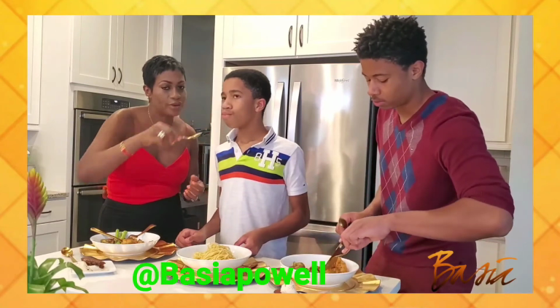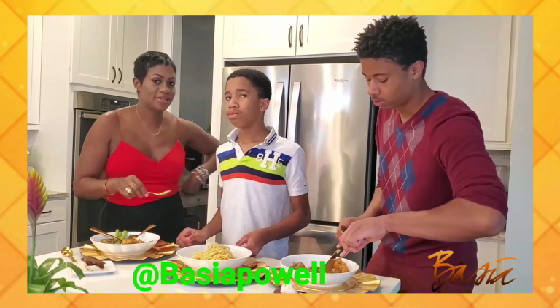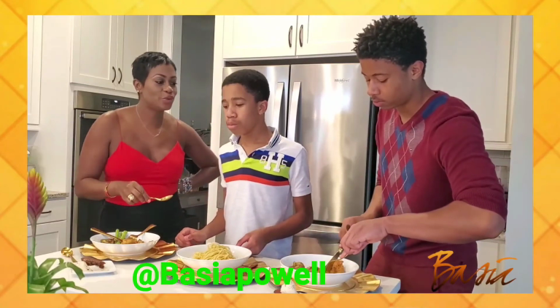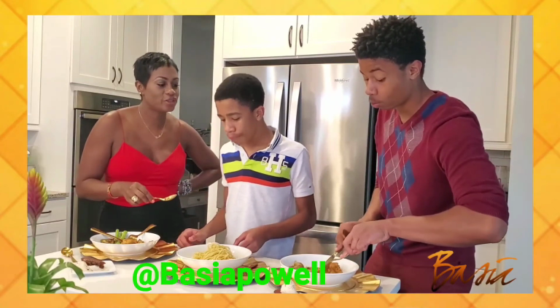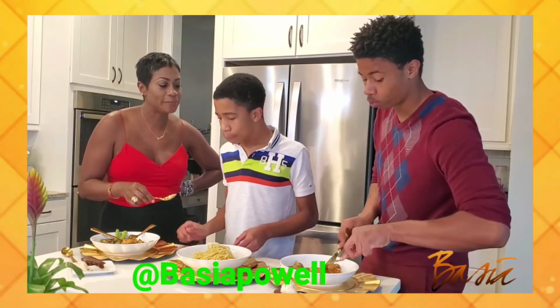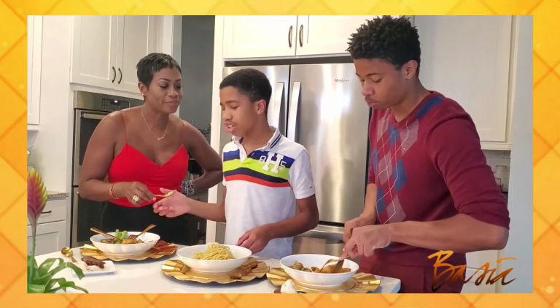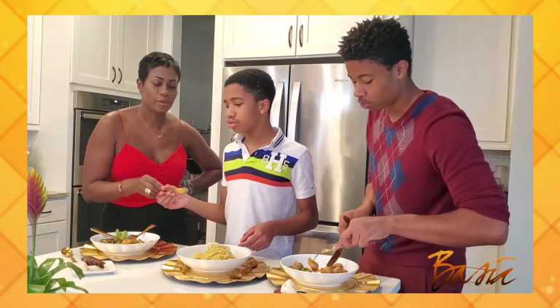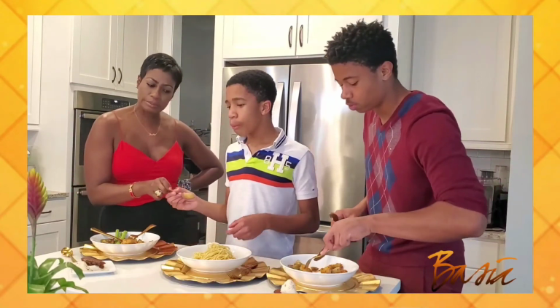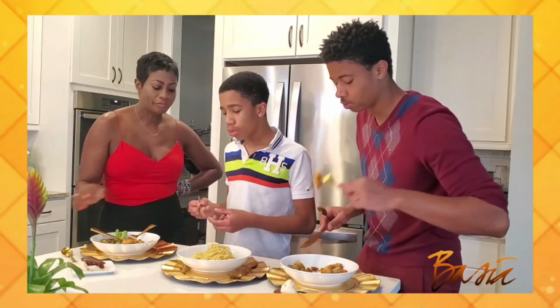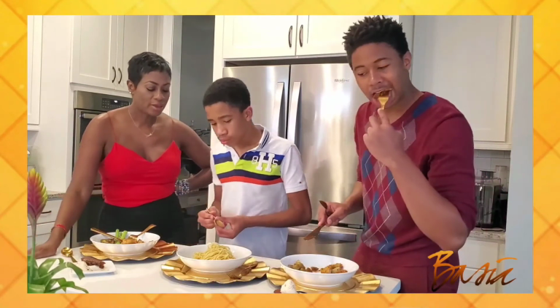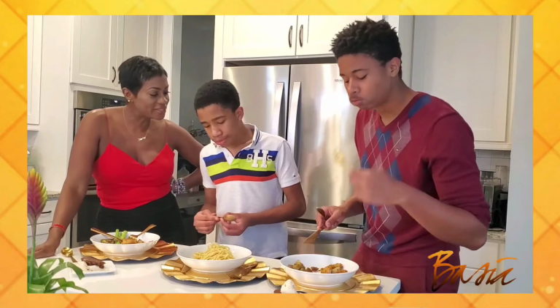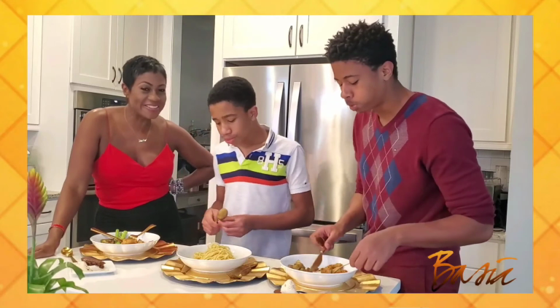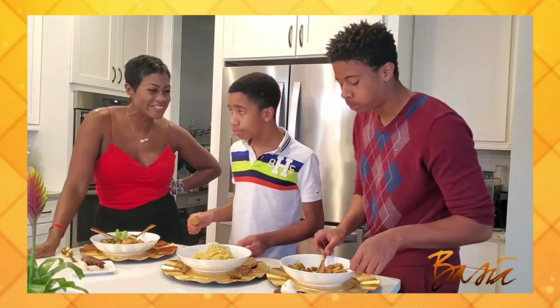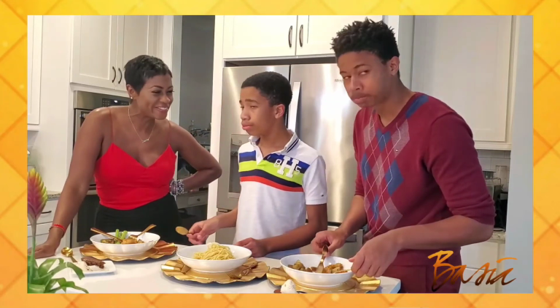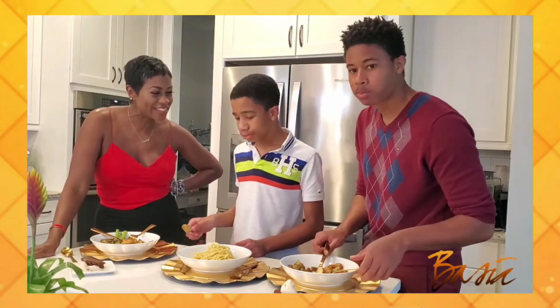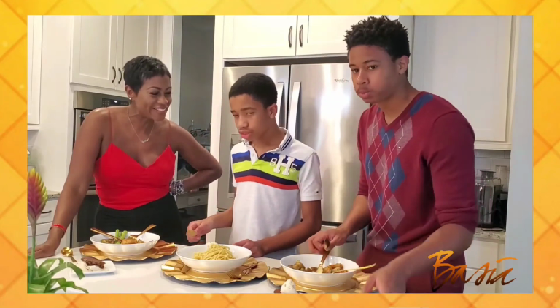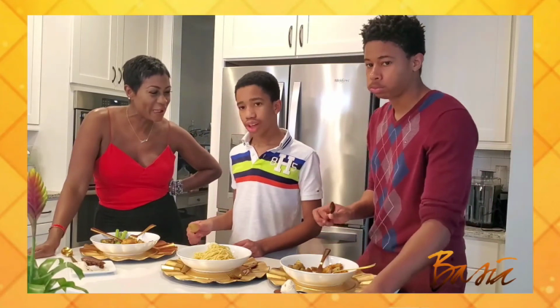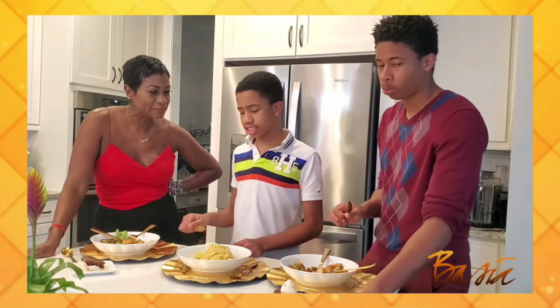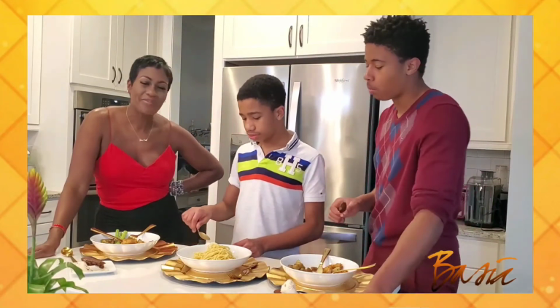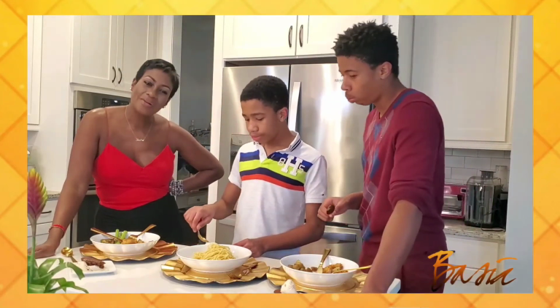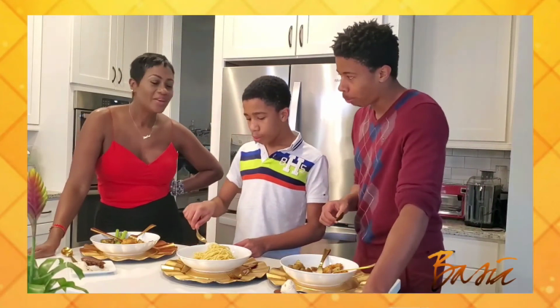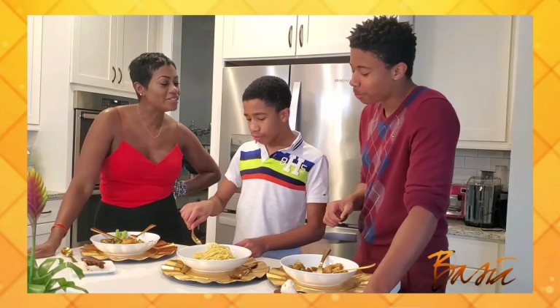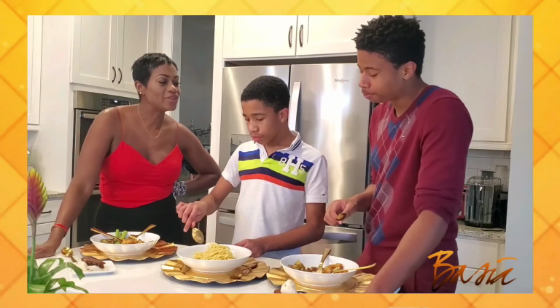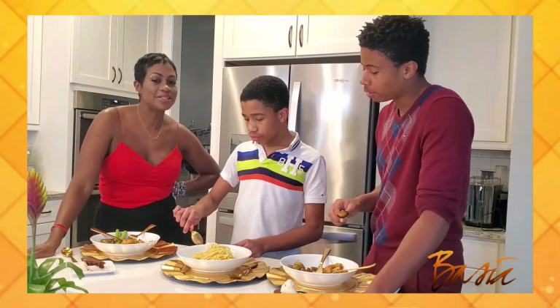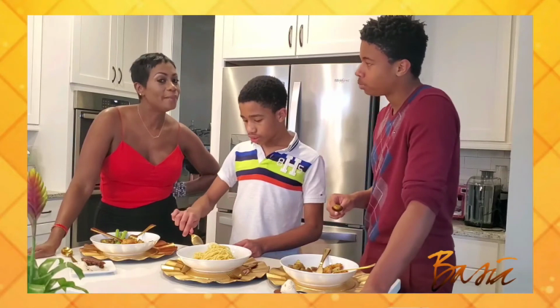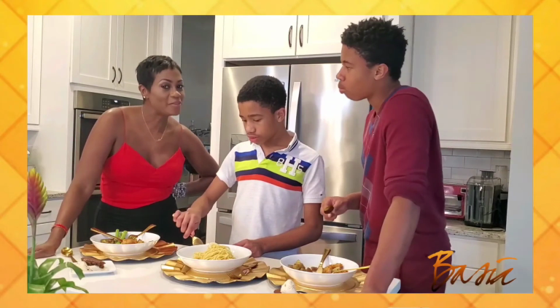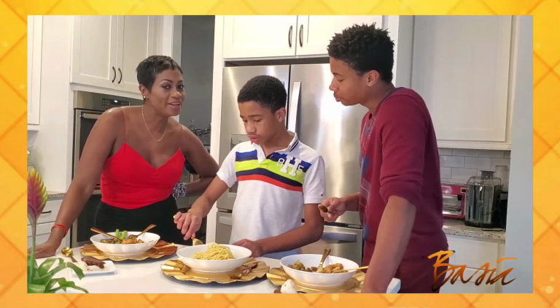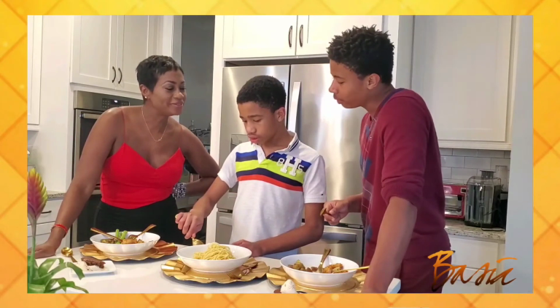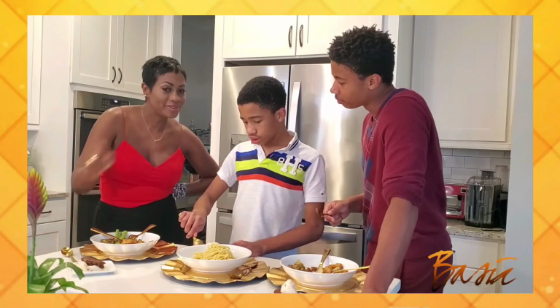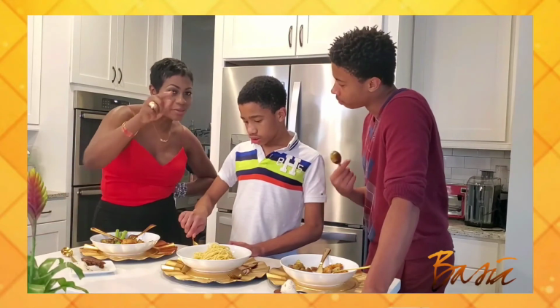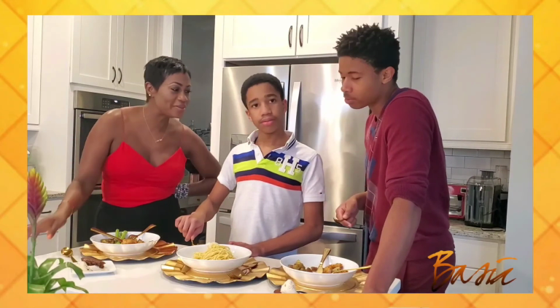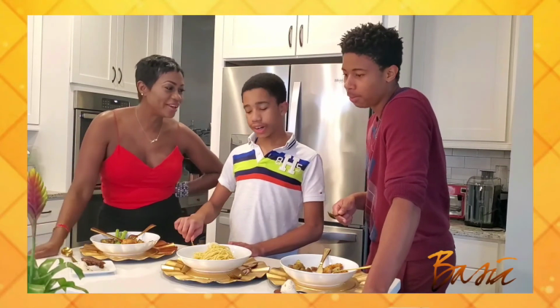Honey, how does that taste? Gingerbread cake — do you like it? Yes! 10 stars! Yes! Okay Russ, your turn. Say bye everybody. Look at the camera and tell them bye. Bye!